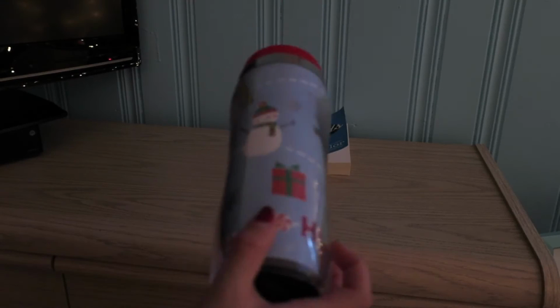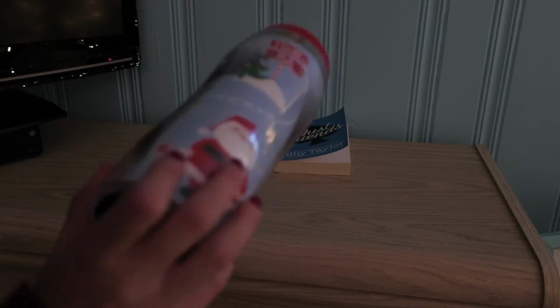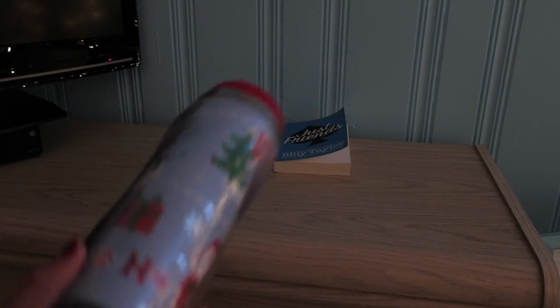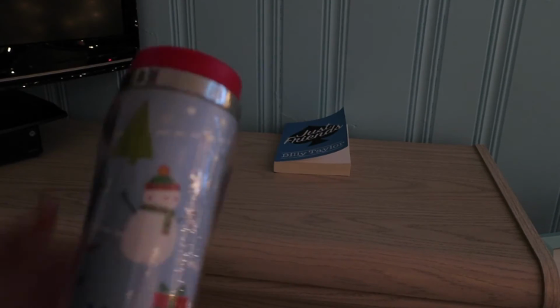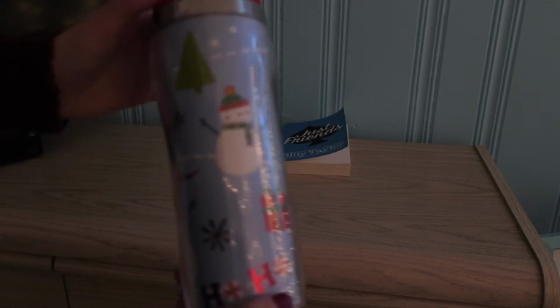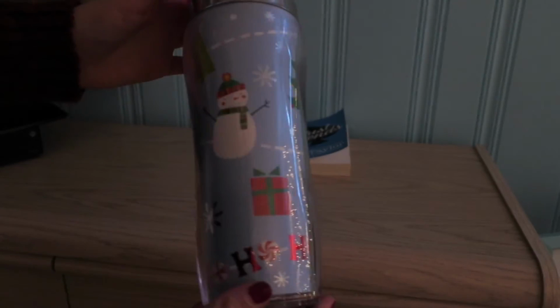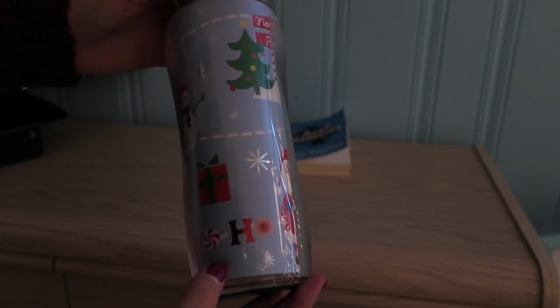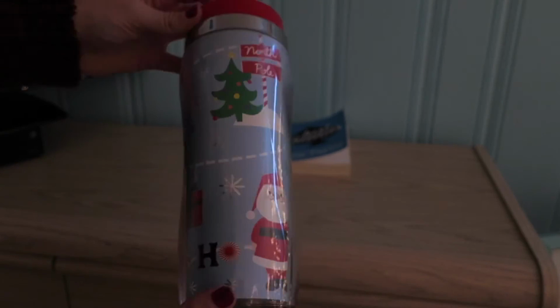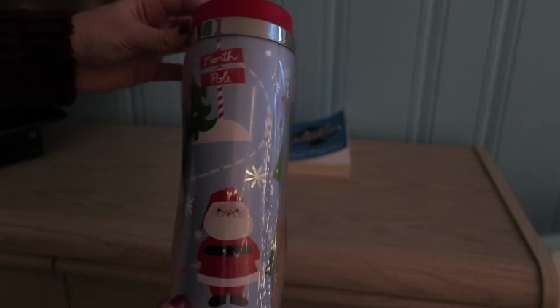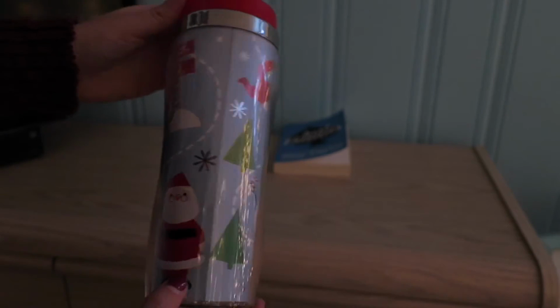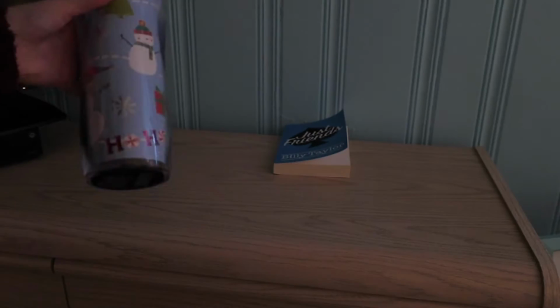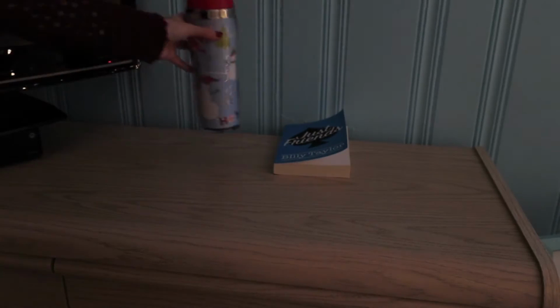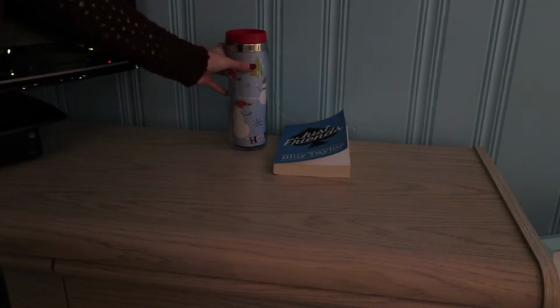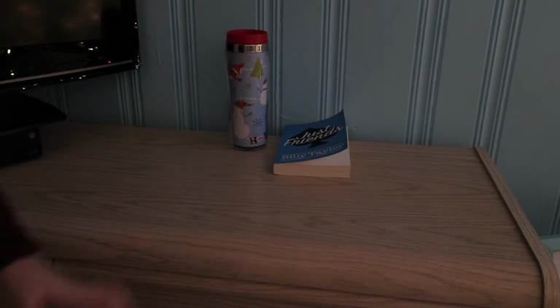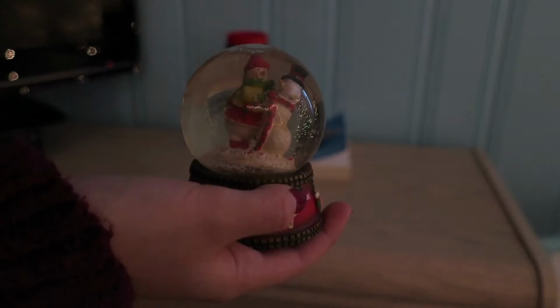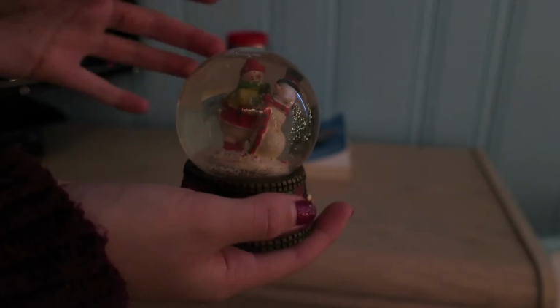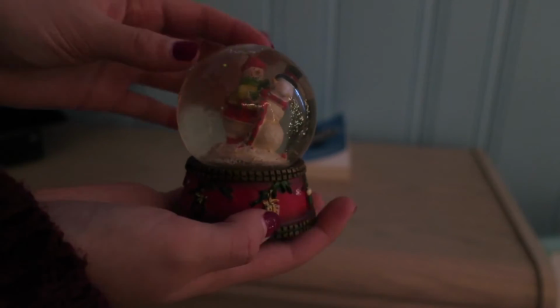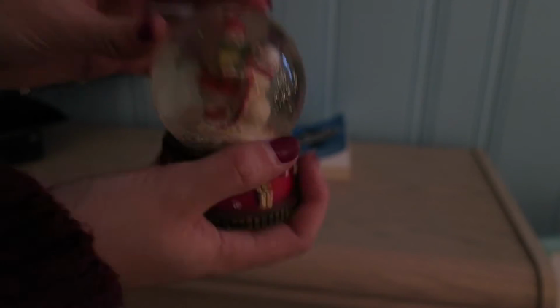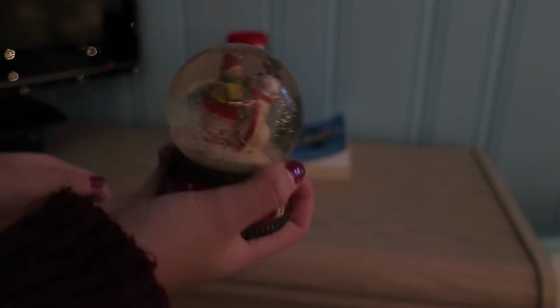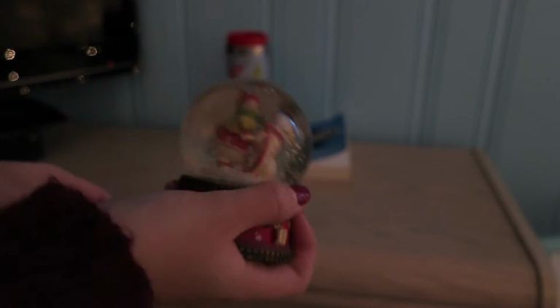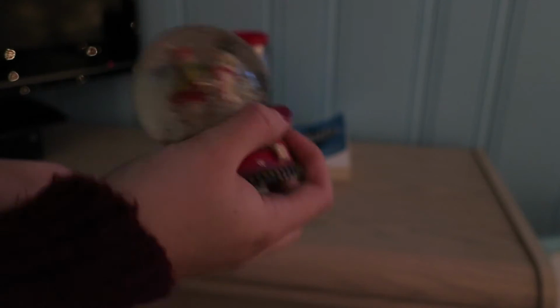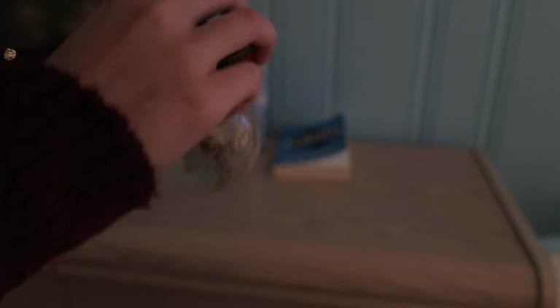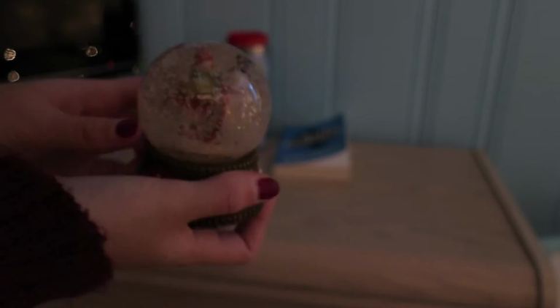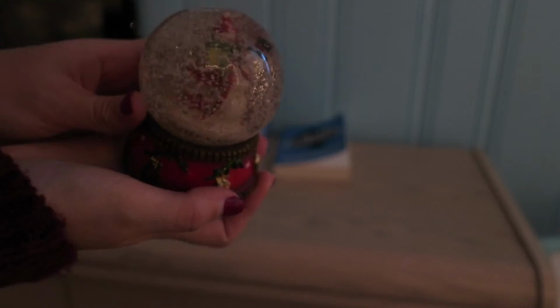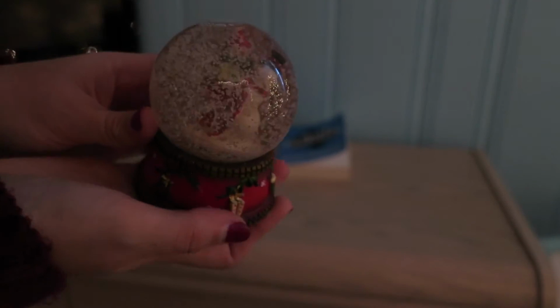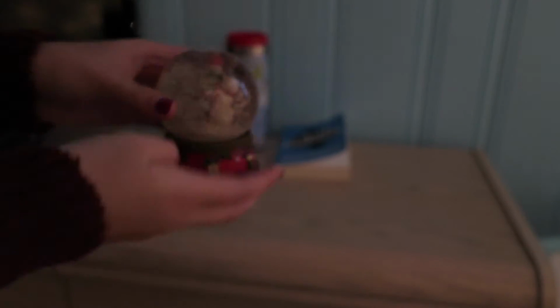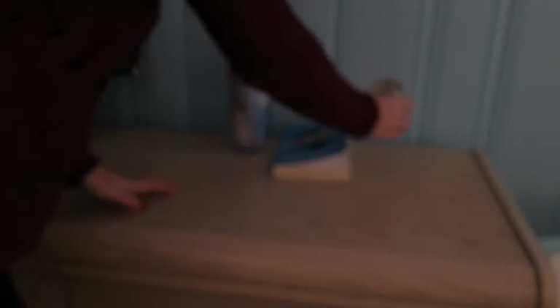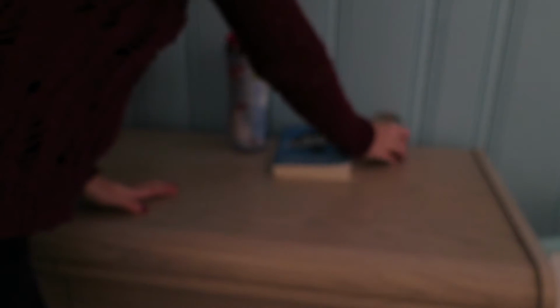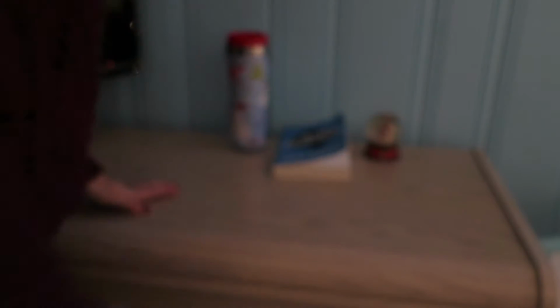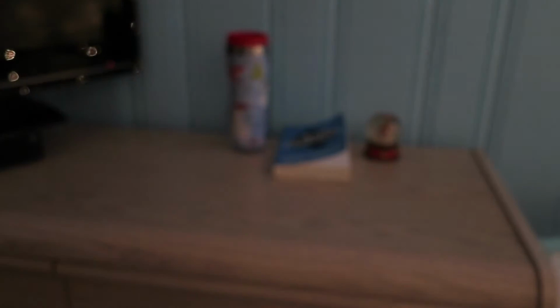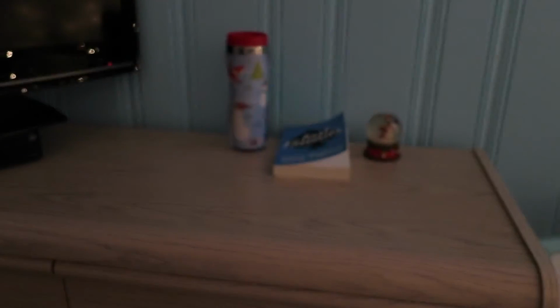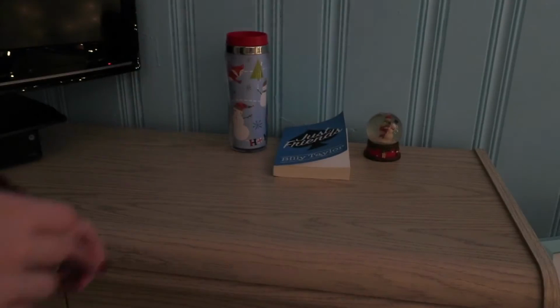For this decor, all you will need is a winter mug or a Christmas mug like I have and a snow globe. You could just put it on your dresser to spice it up or you could use it as a book holder like I did.